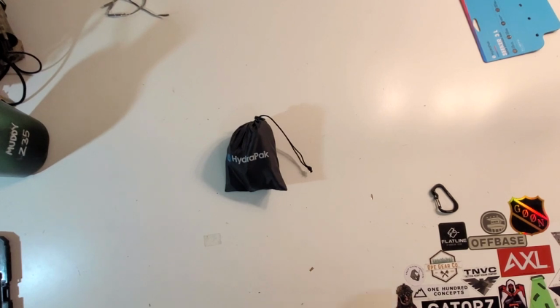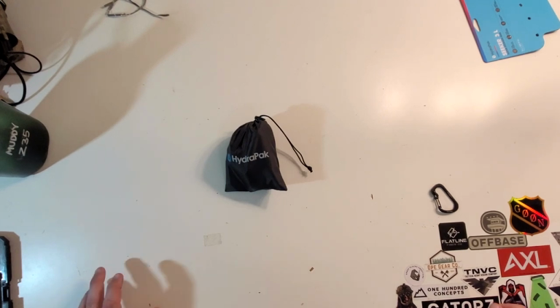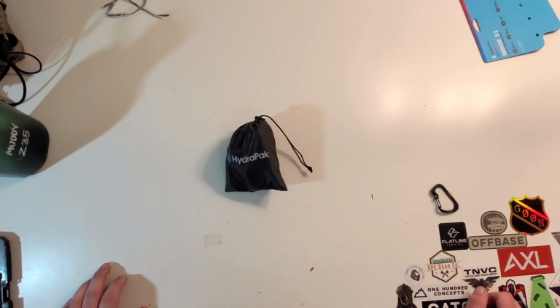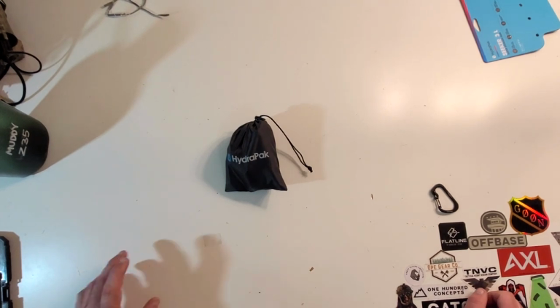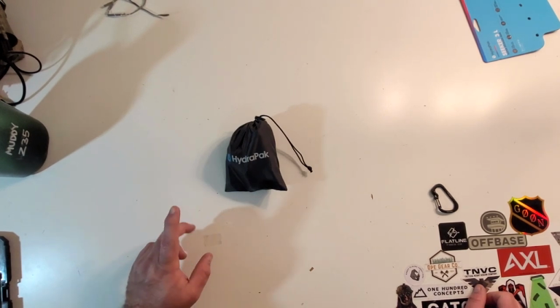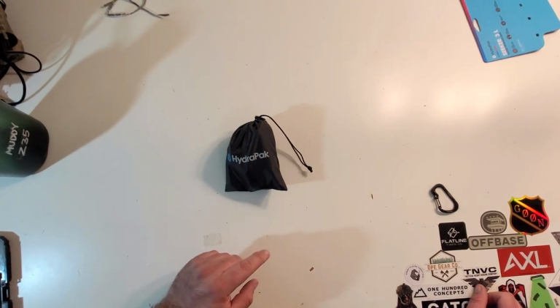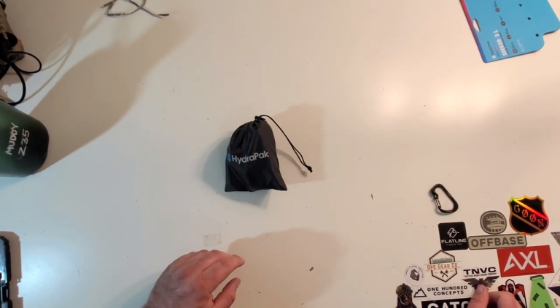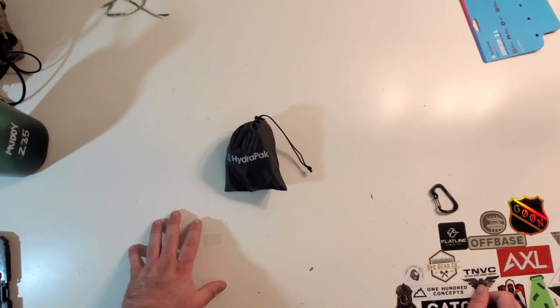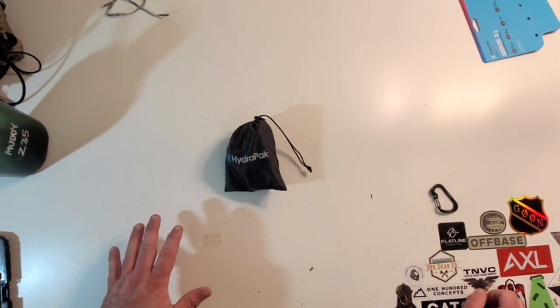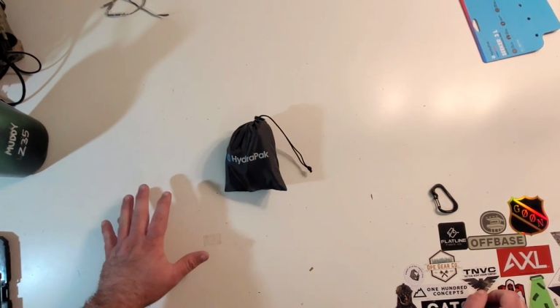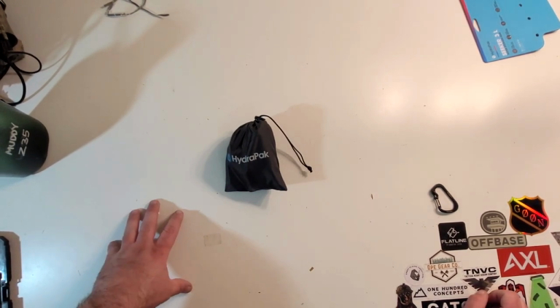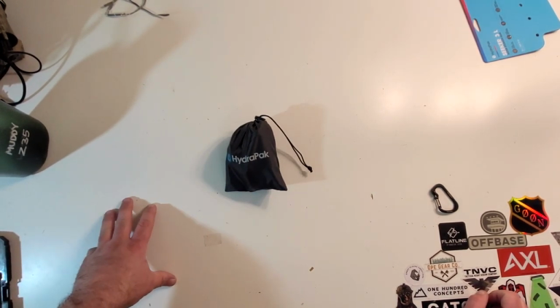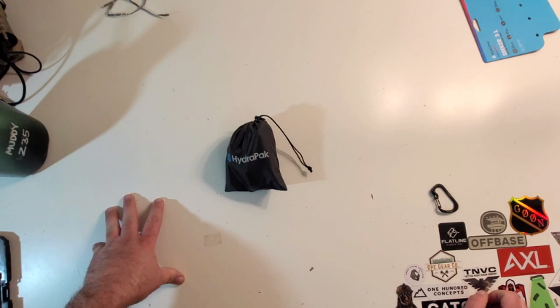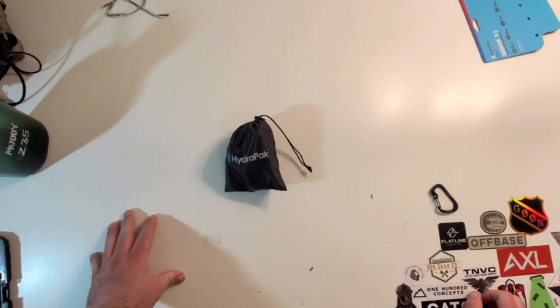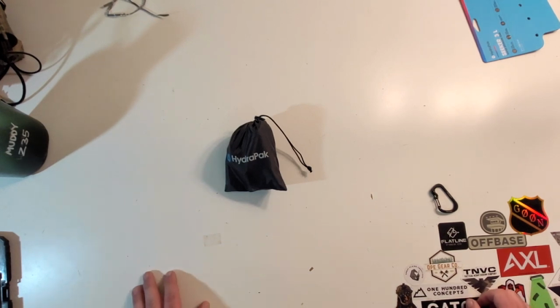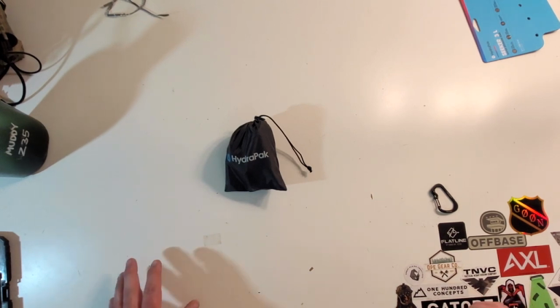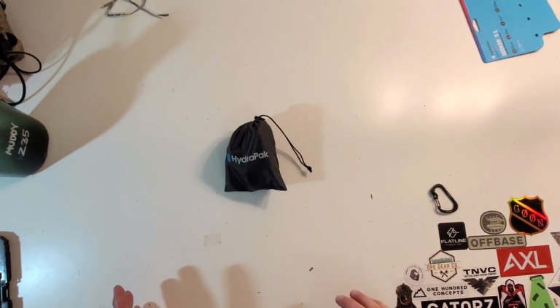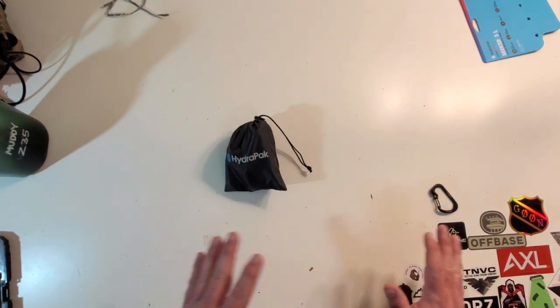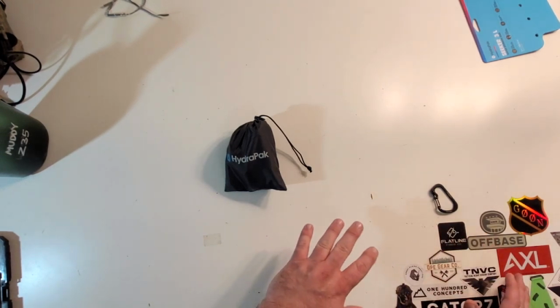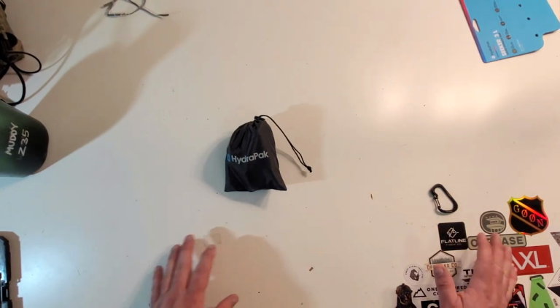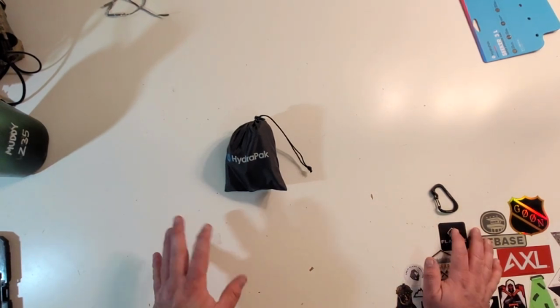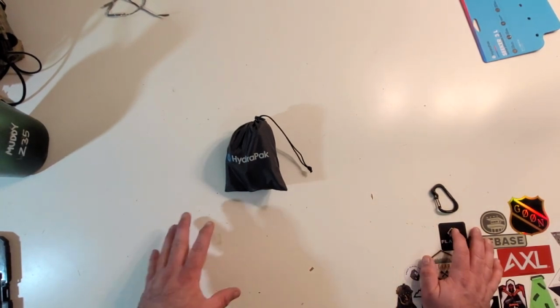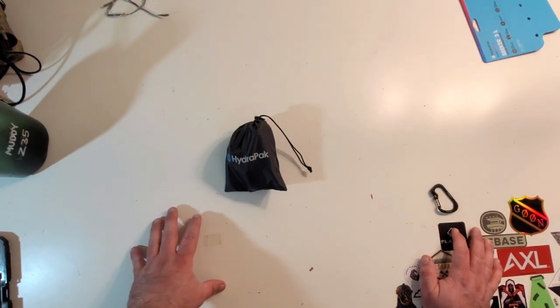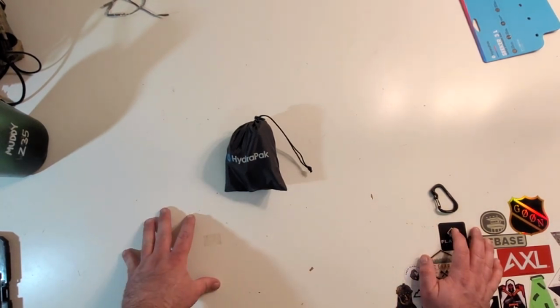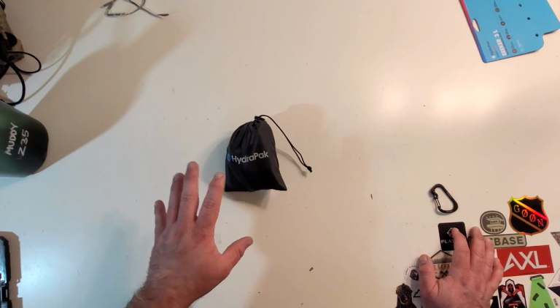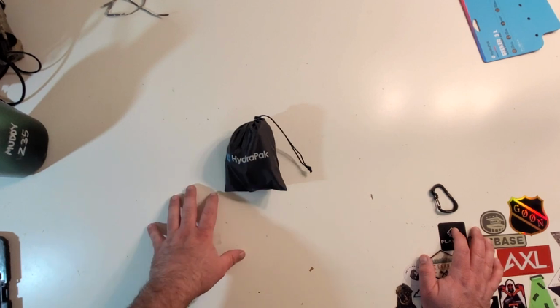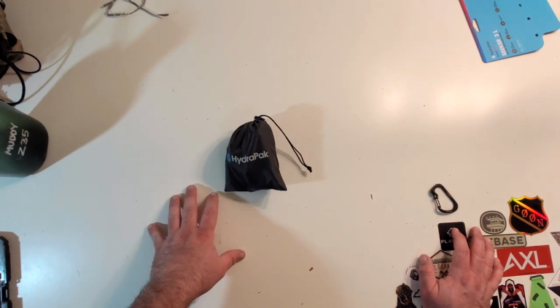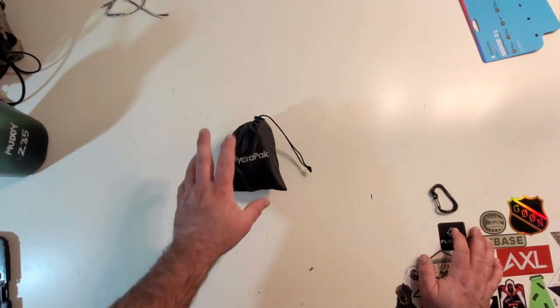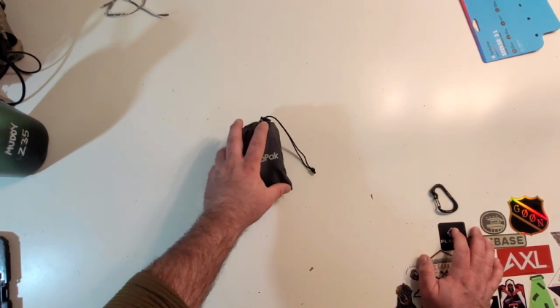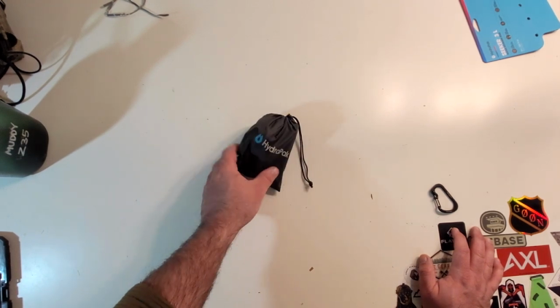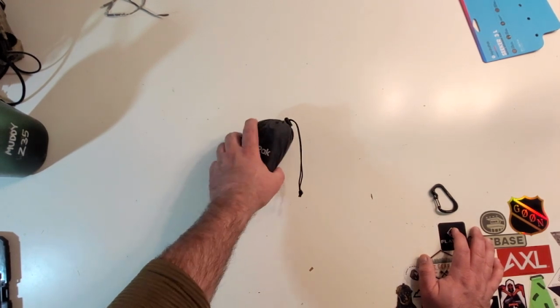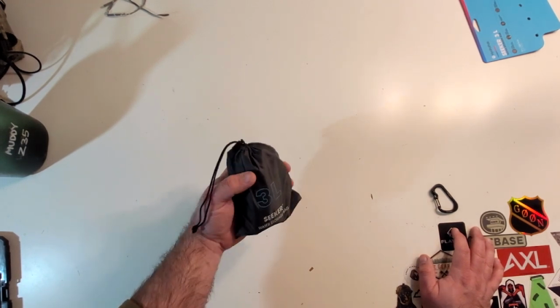Hey everybody, Warden of the Money Reviews. Today we are reviewing something a little different. This is not your standard airsoft item. This is more something that falls closer into the everyday carry world — it's not really everyday carry either though. This is a HydraPak Seeker 3 liter water bottle.